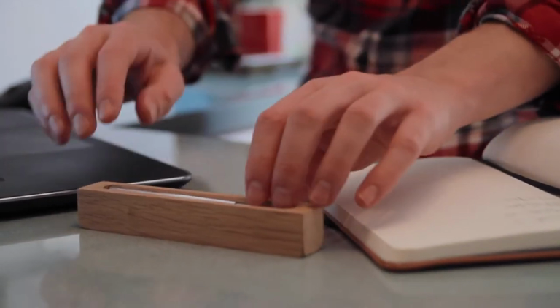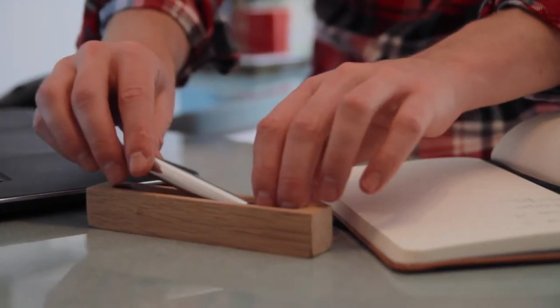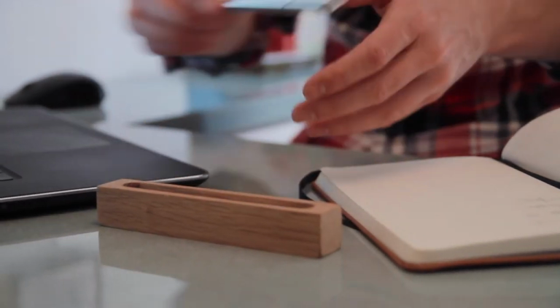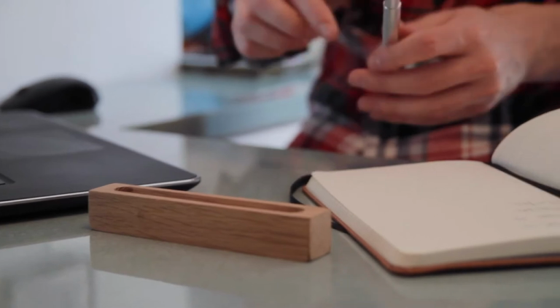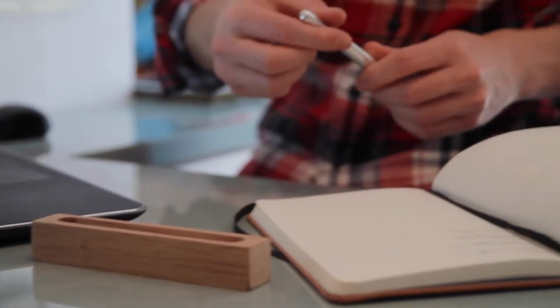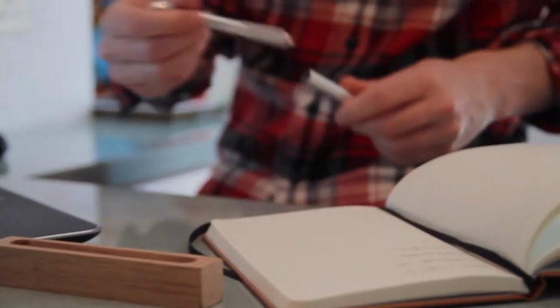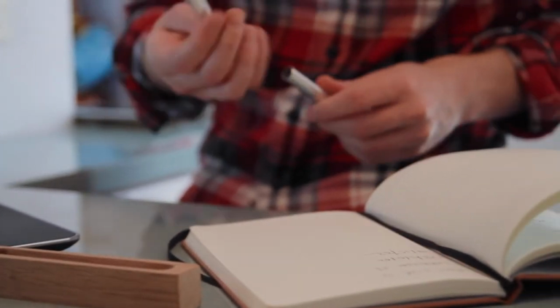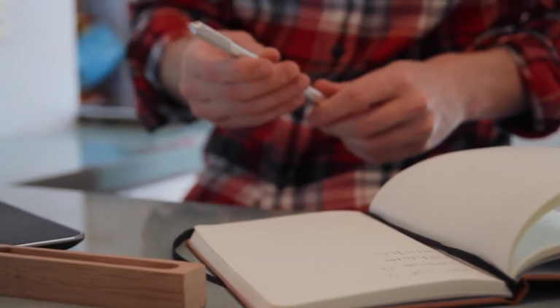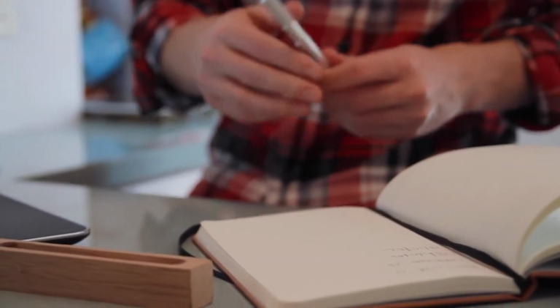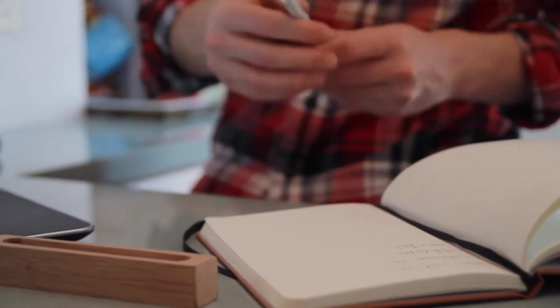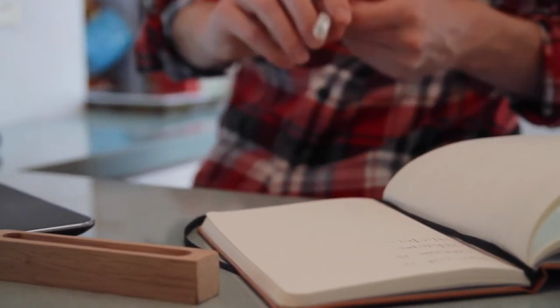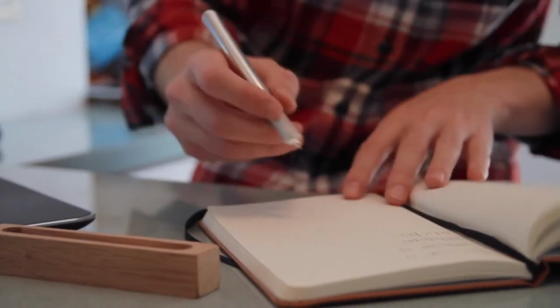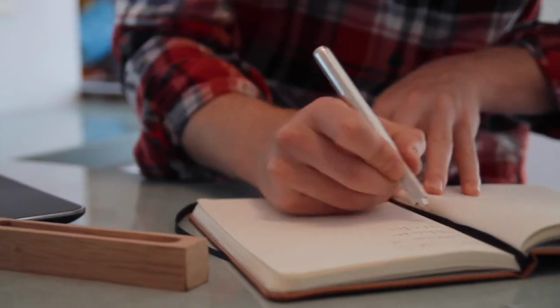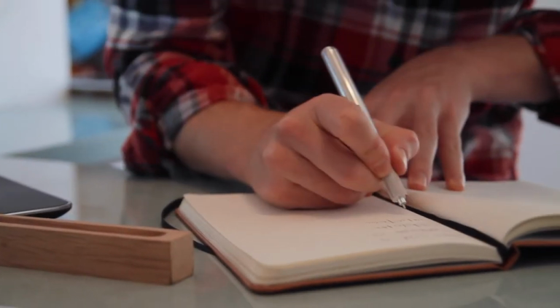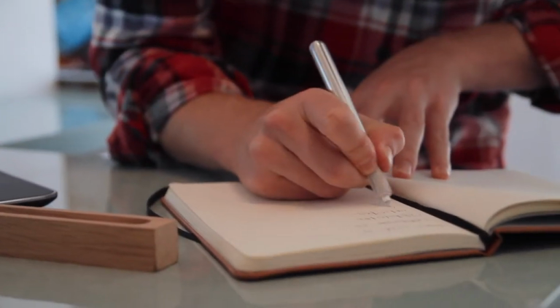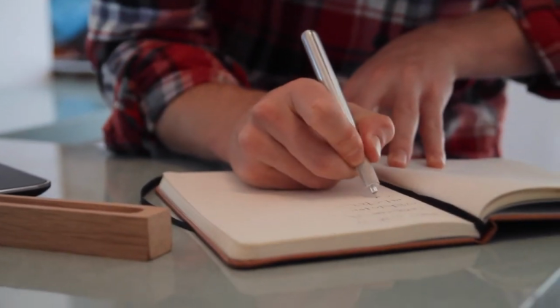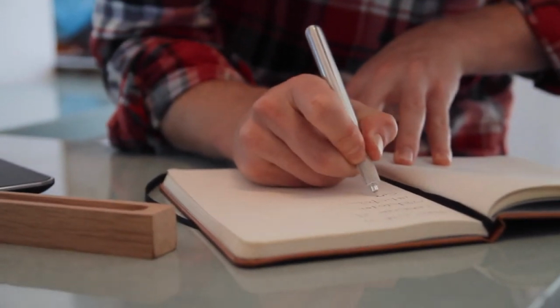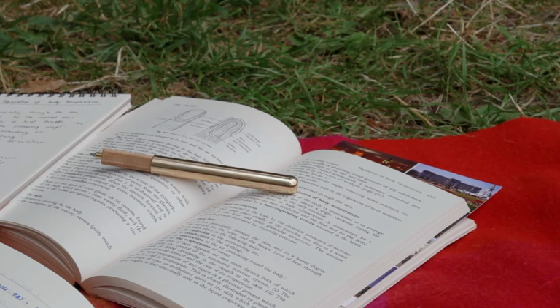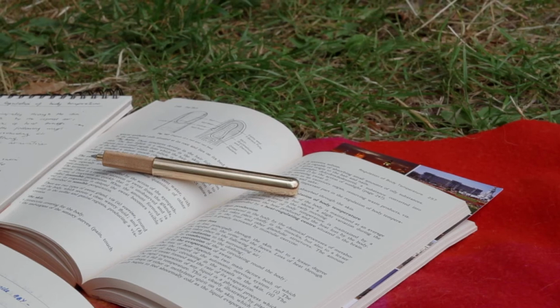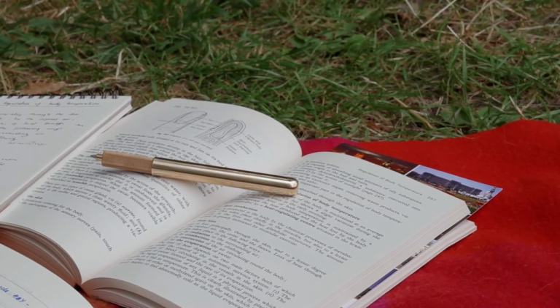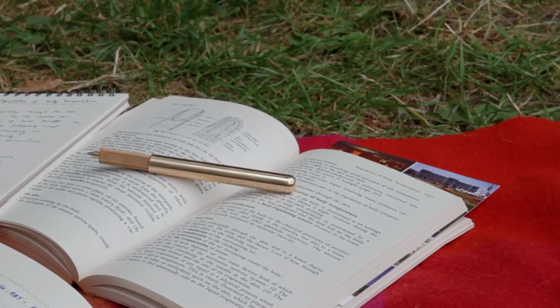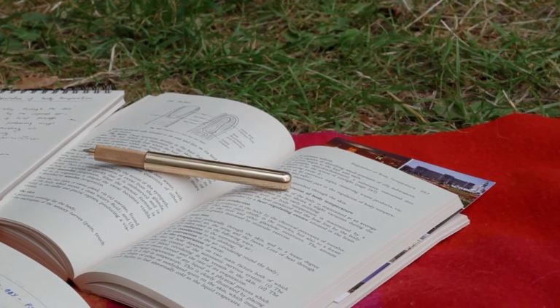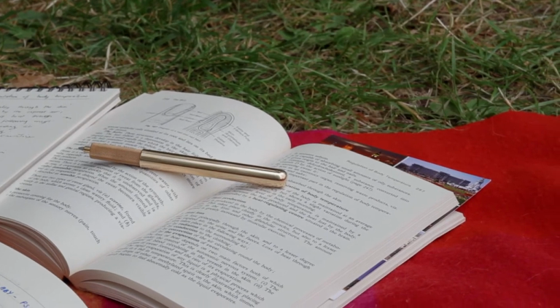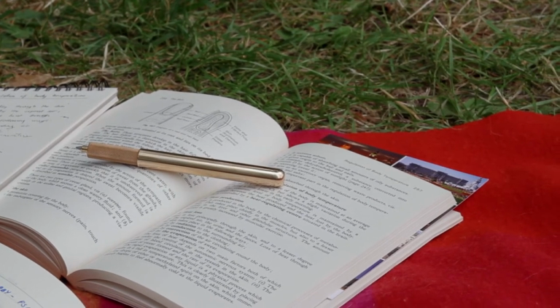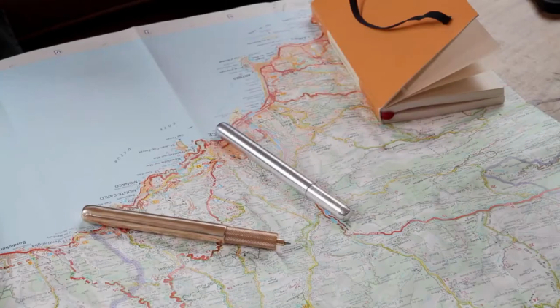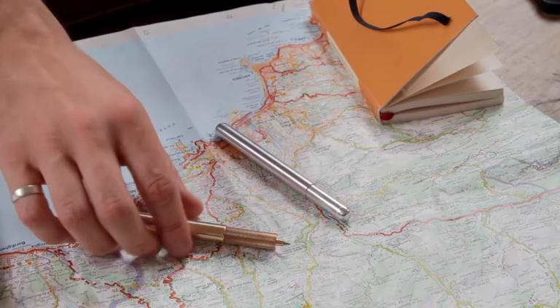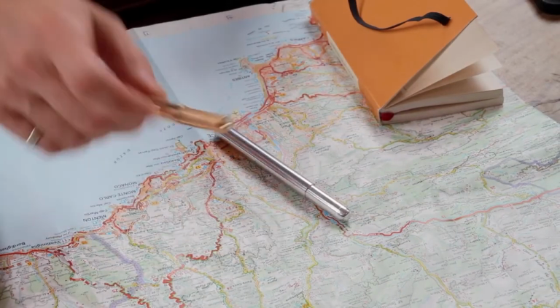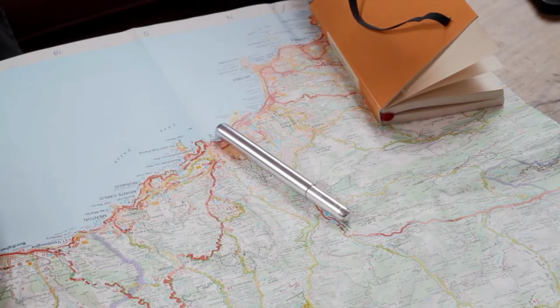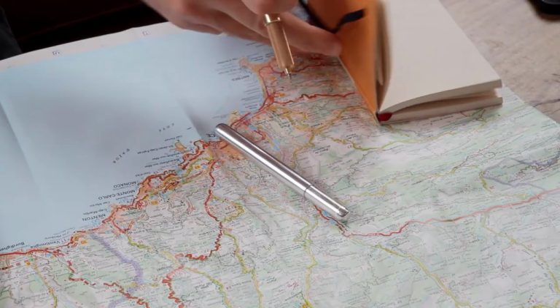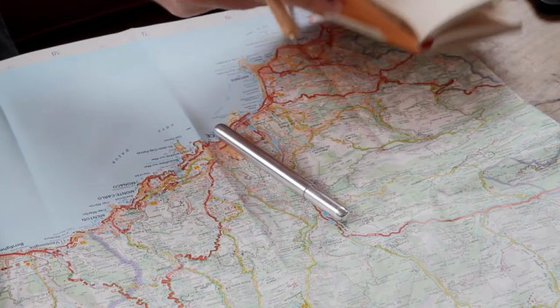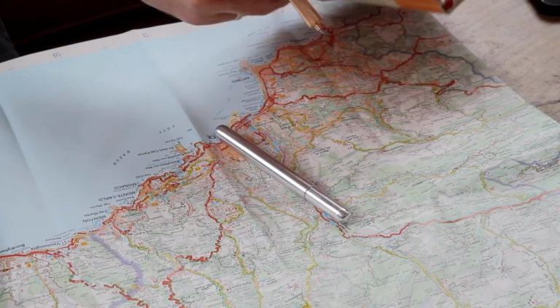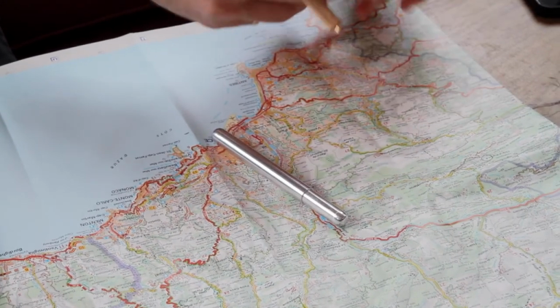I think in a really visual way, so I've pretty much always got a pen and paper on me to help explain my ideas. I wanted to create a pen that I could take with me all day, use anywhere, and that I wouldn't want to put down.